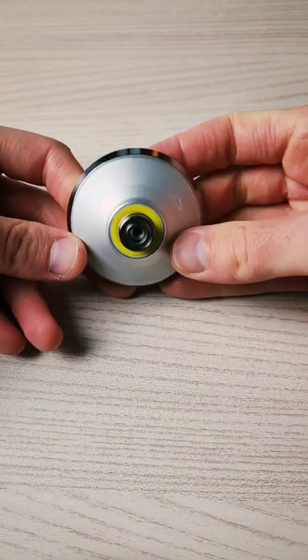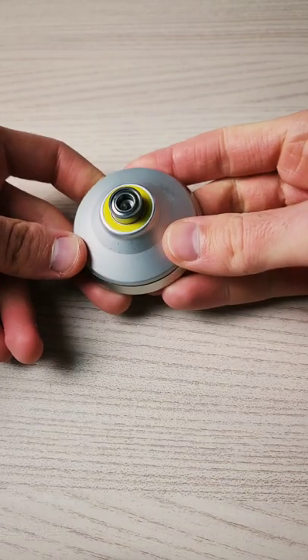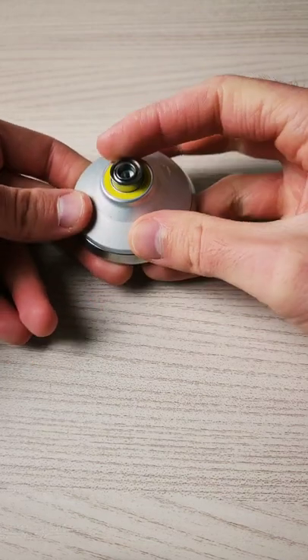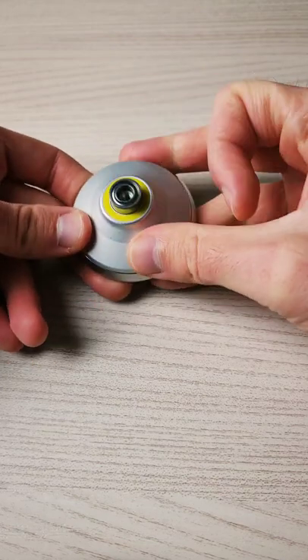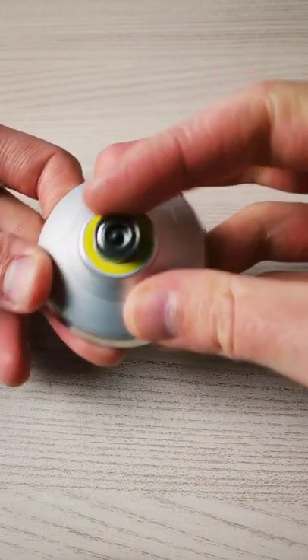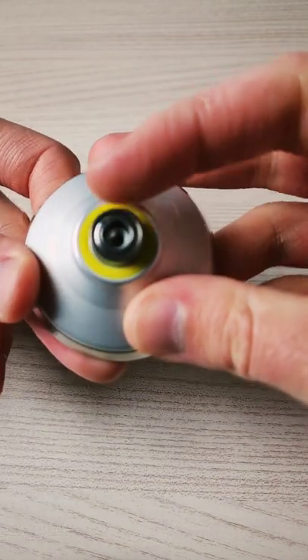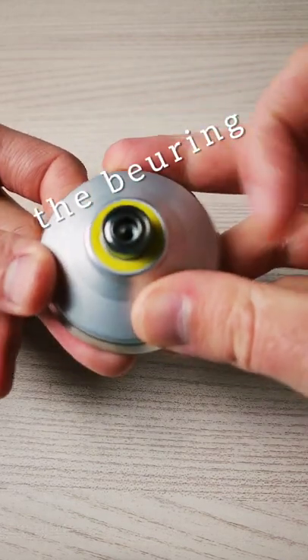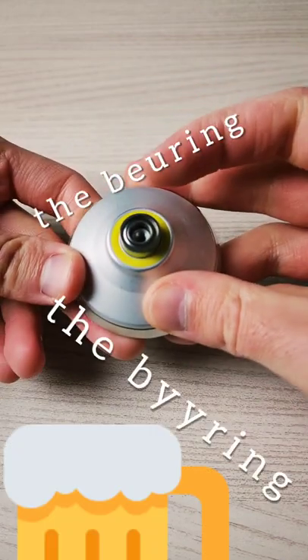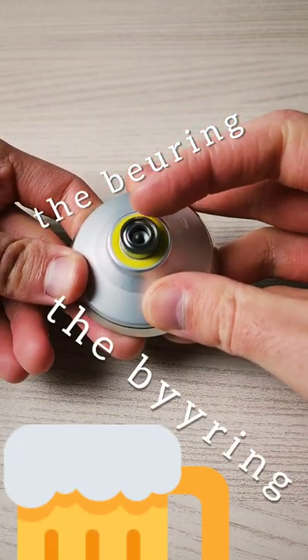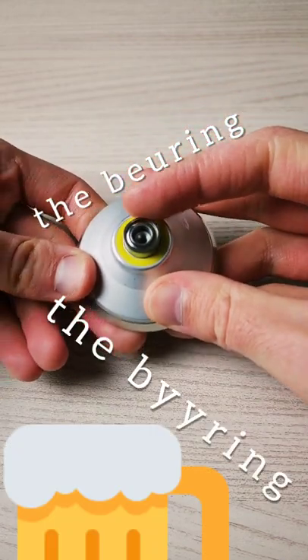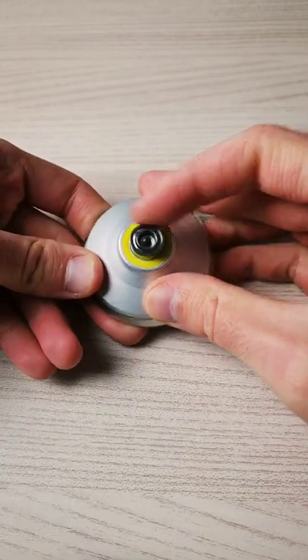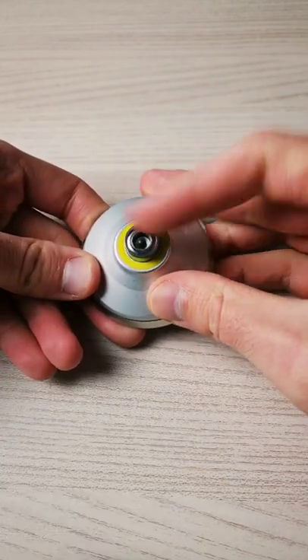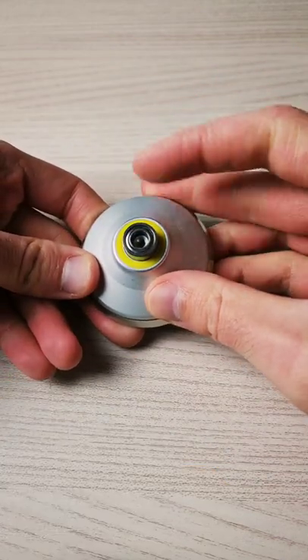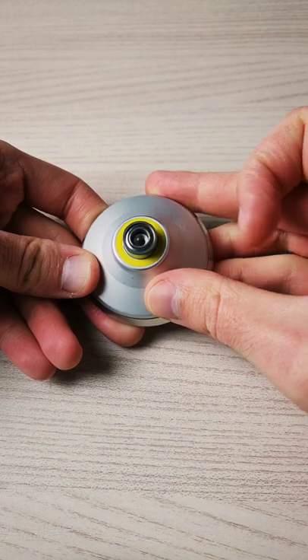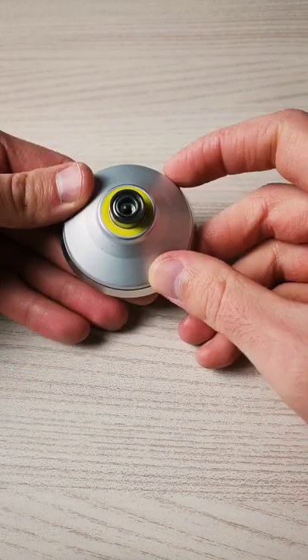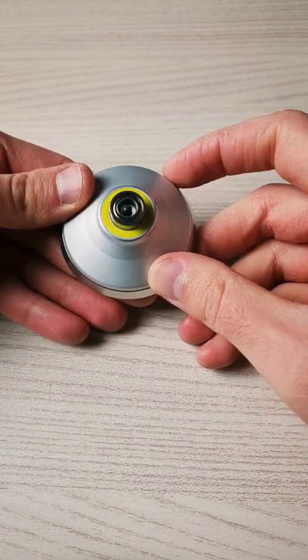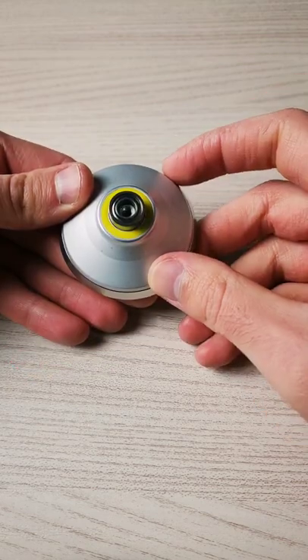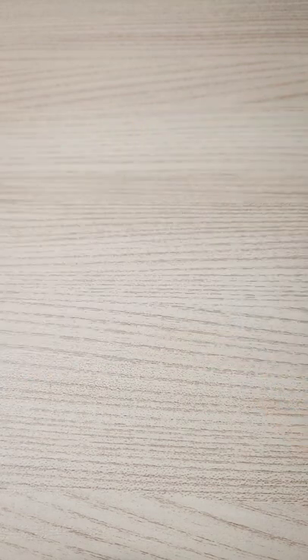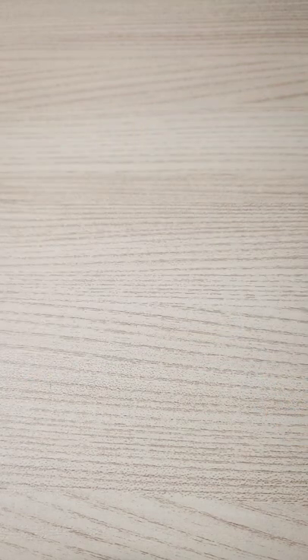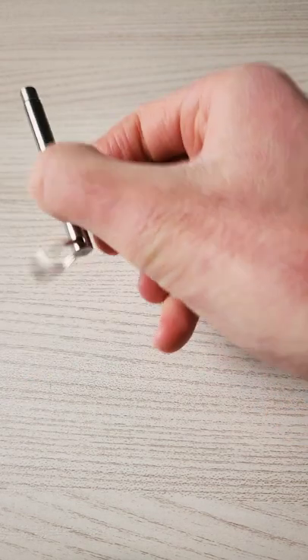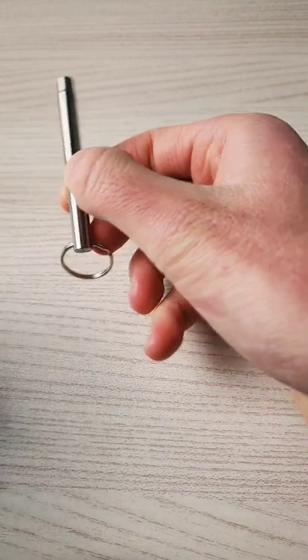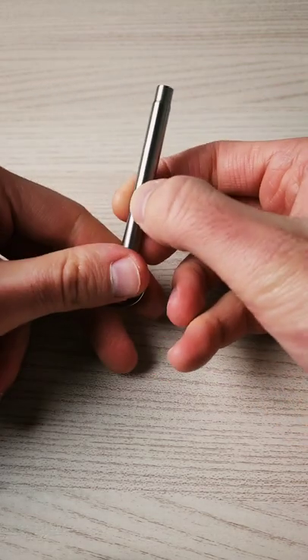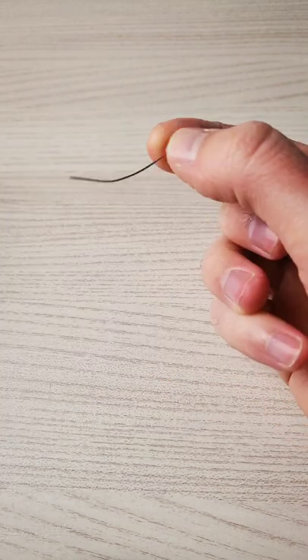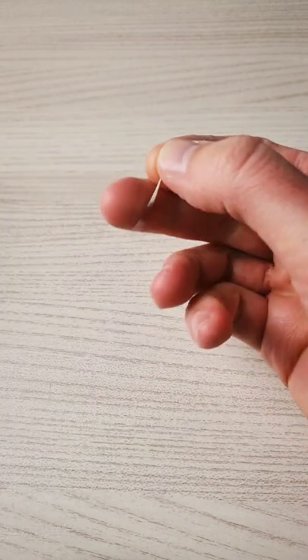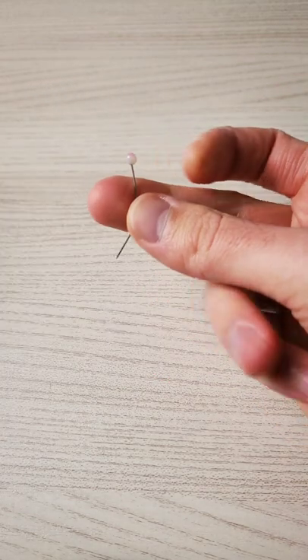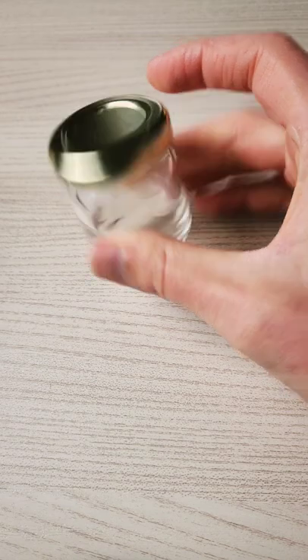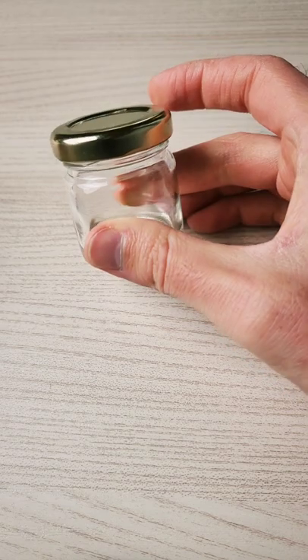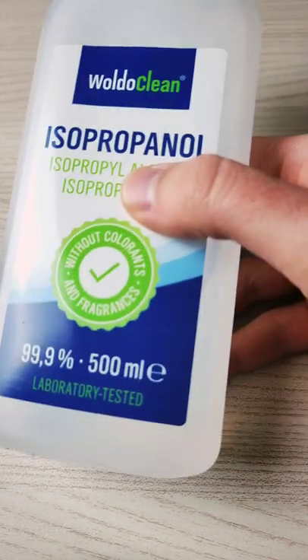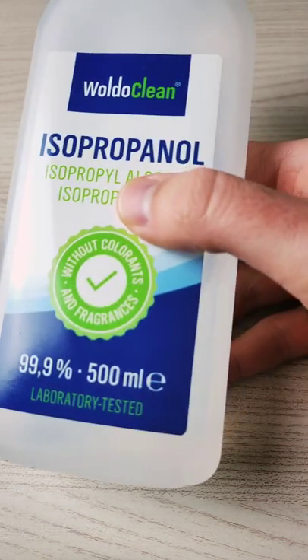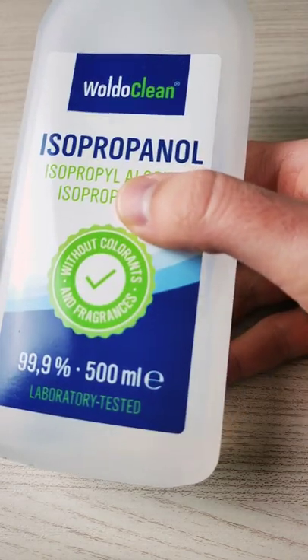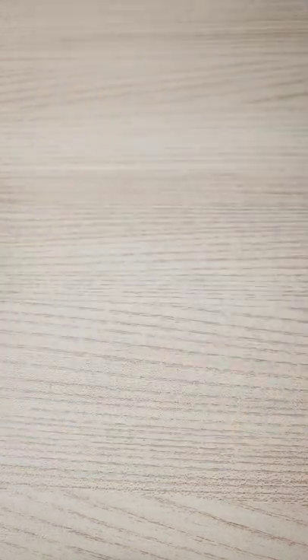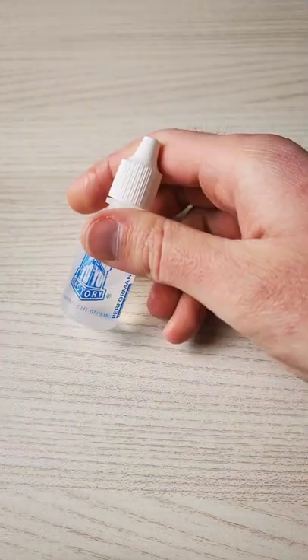I have here a stuck bearing — as you can see, the bearing is not rotating at all. We're going to fix this. We'll need a bearing tool, a needle, a jar, hydropropinol, and thin lube.